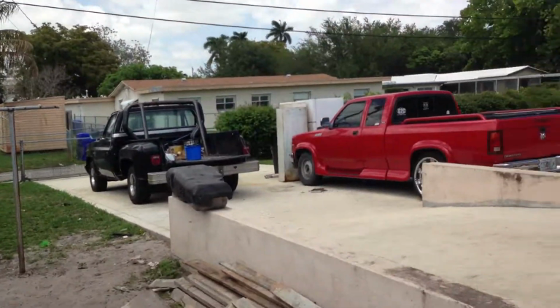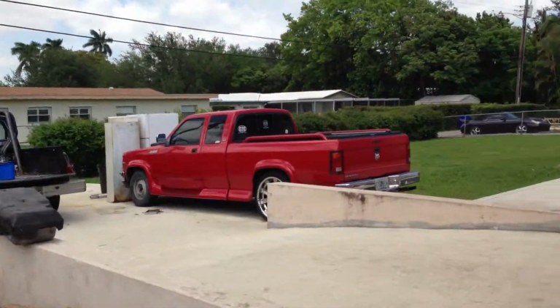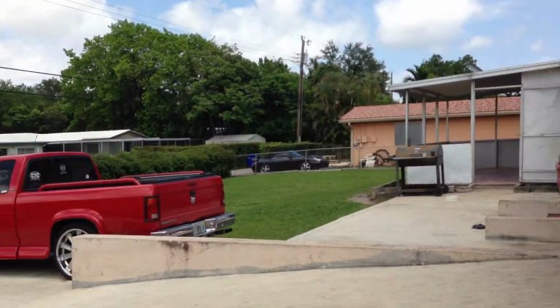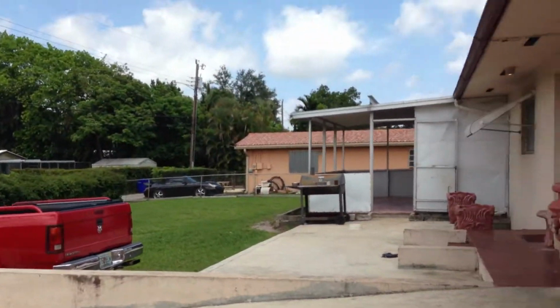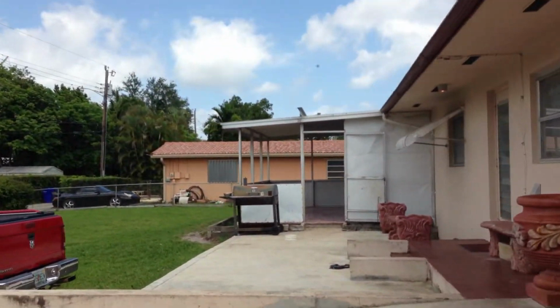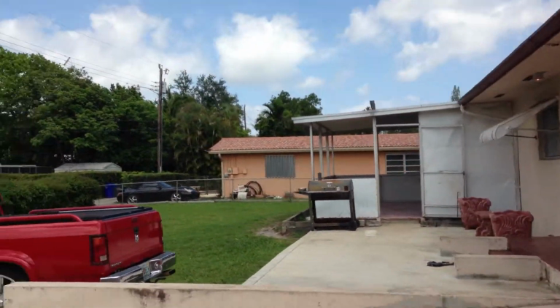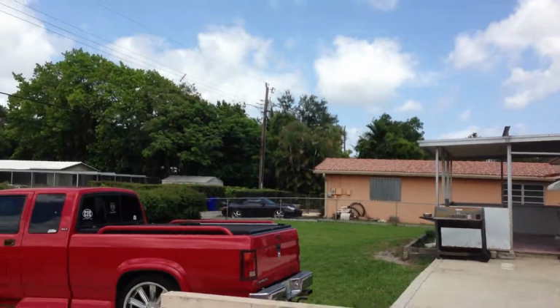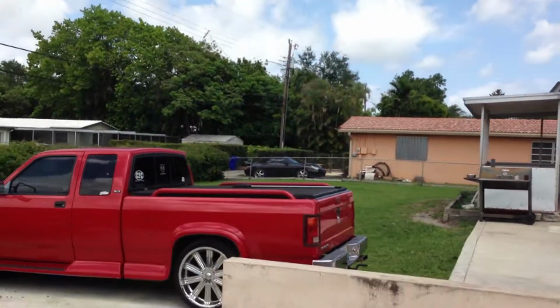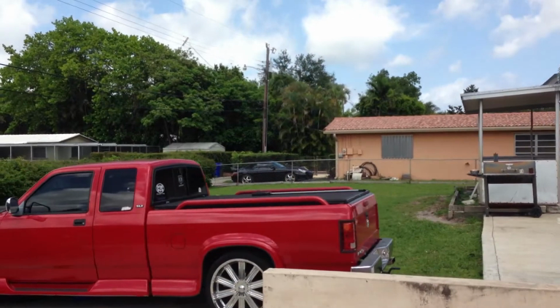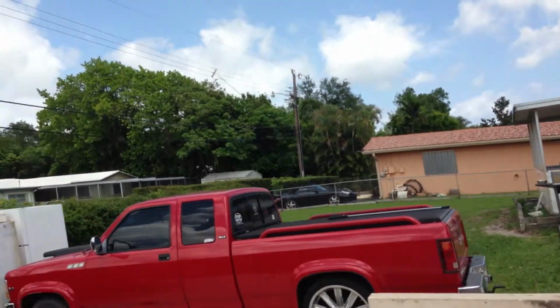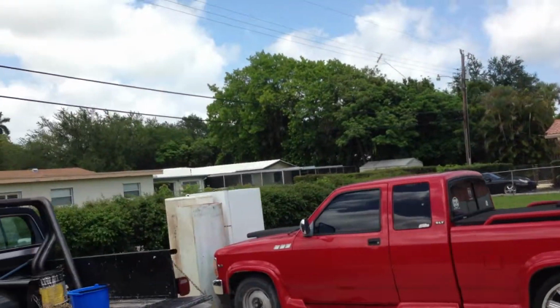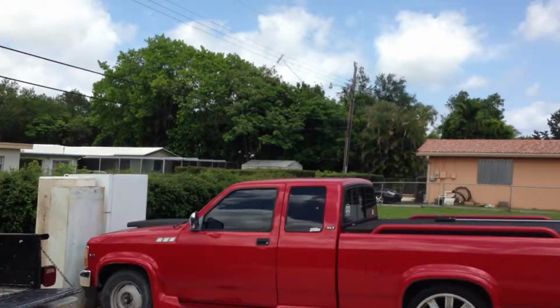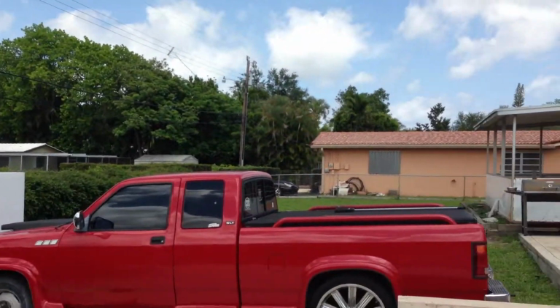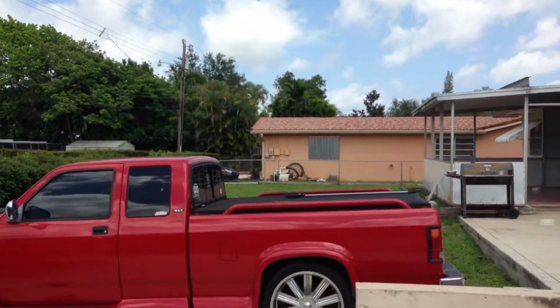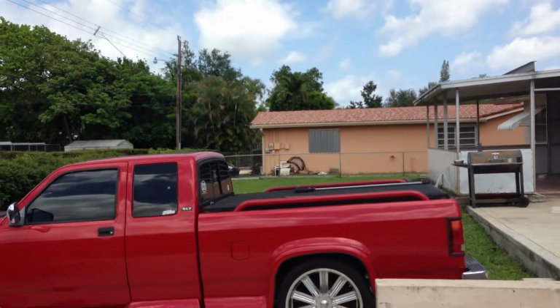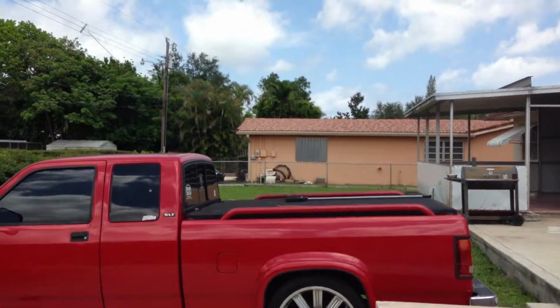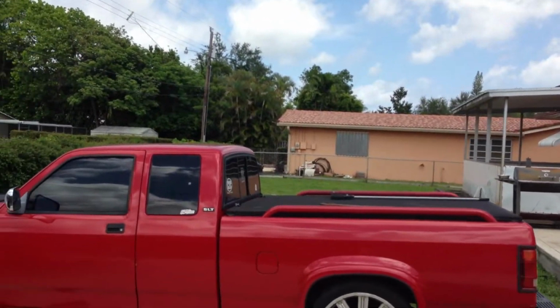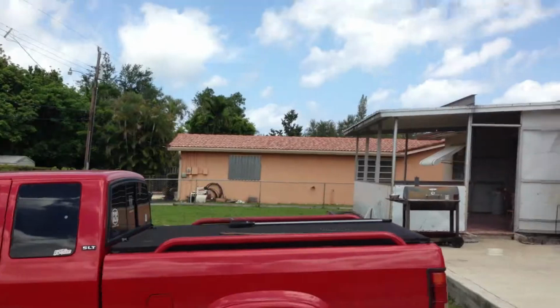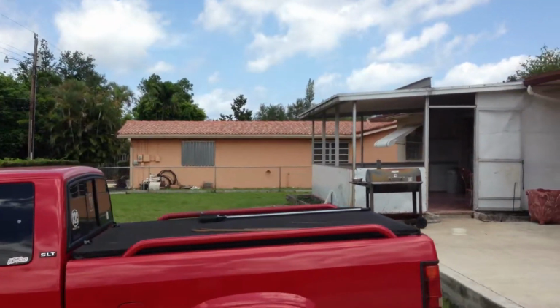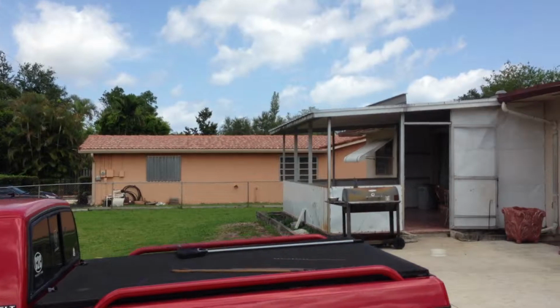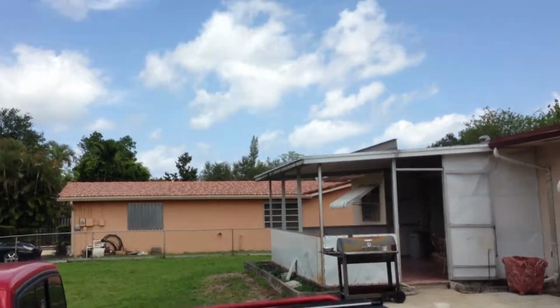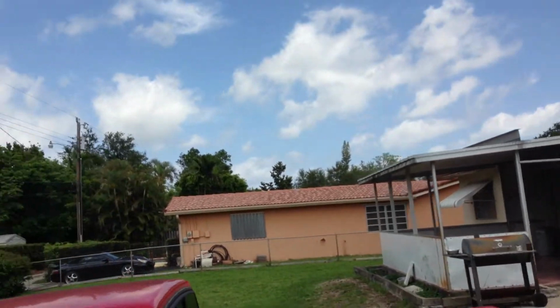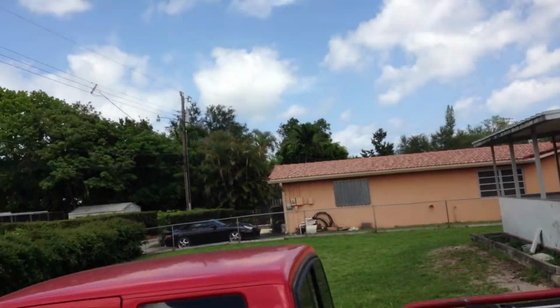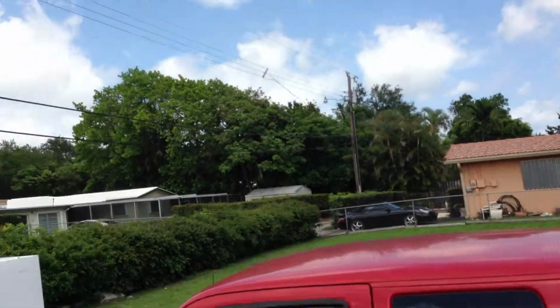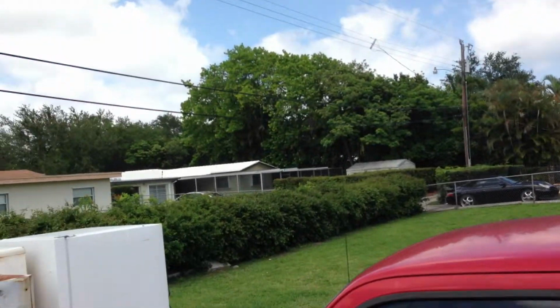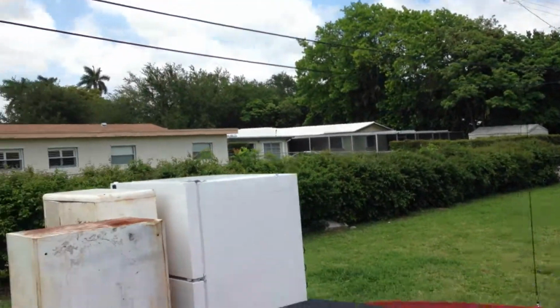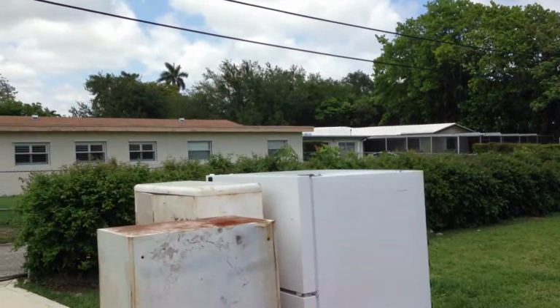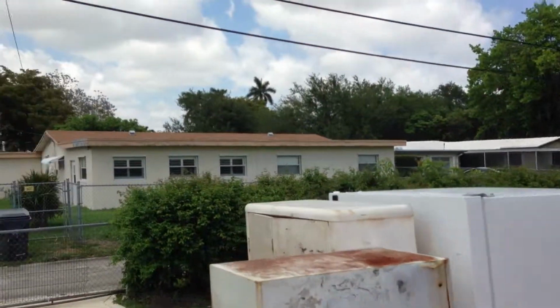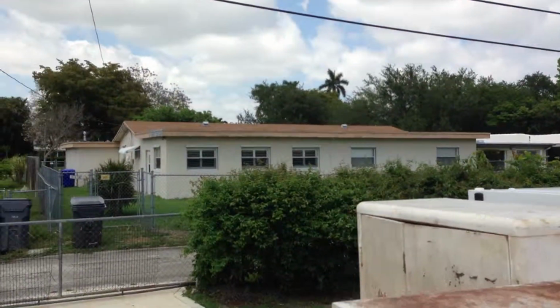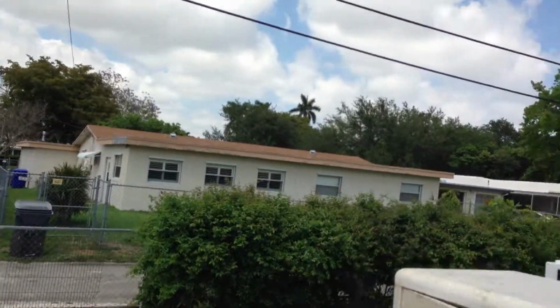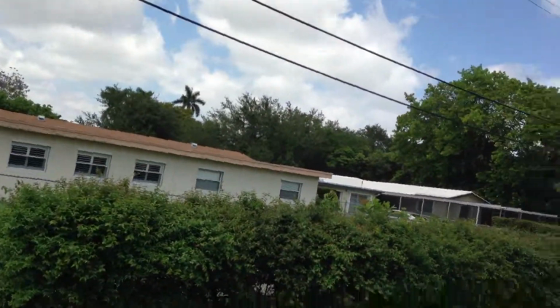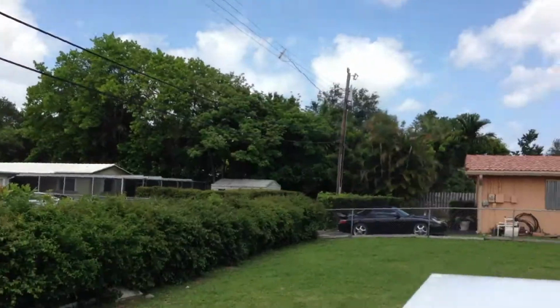I'd say it's good. I love it. Thank you.